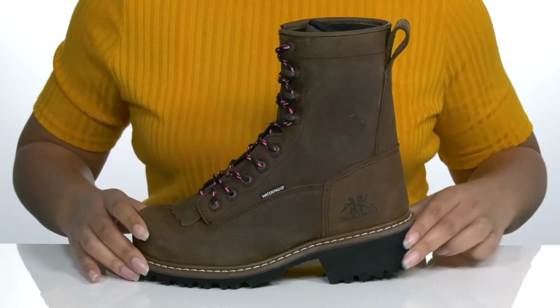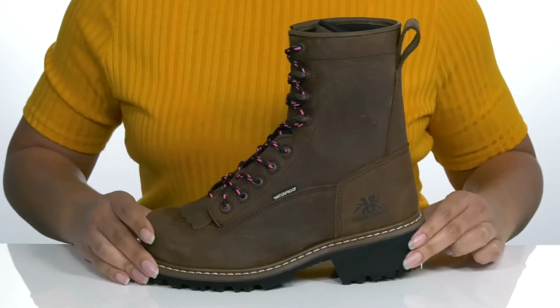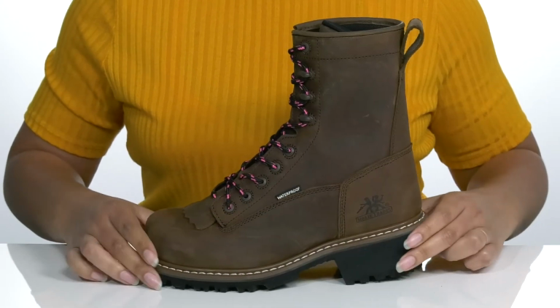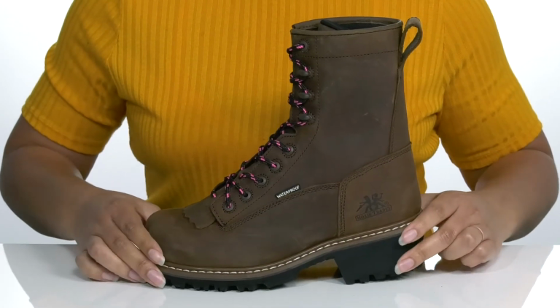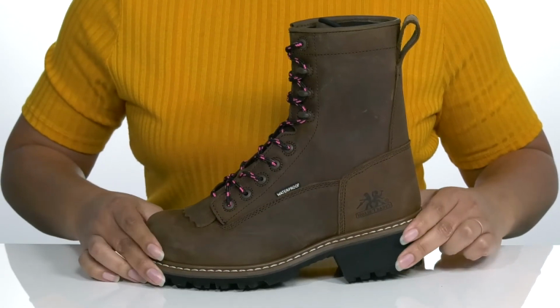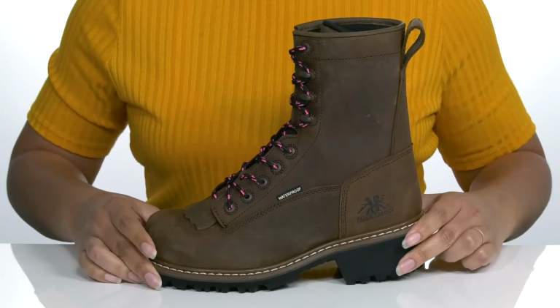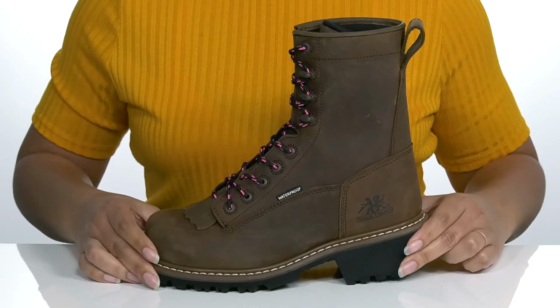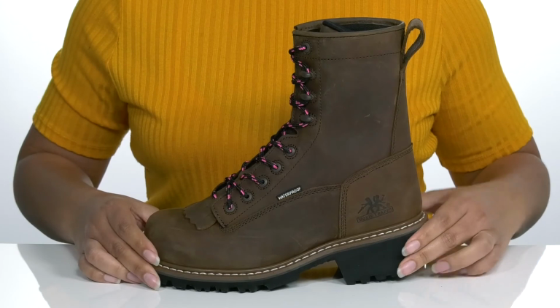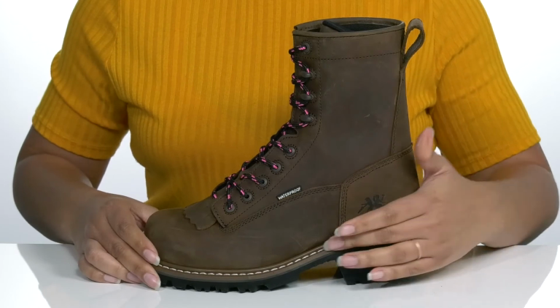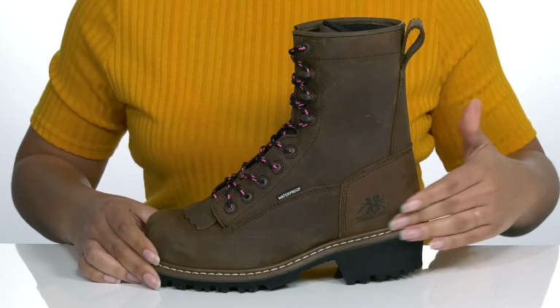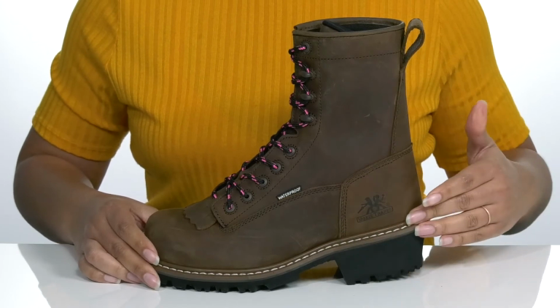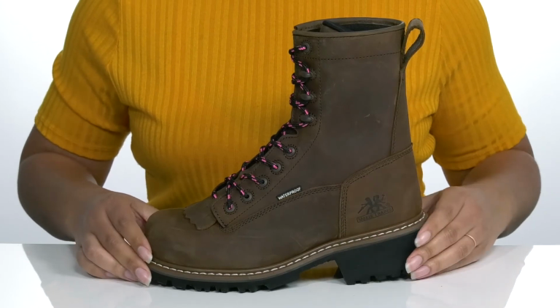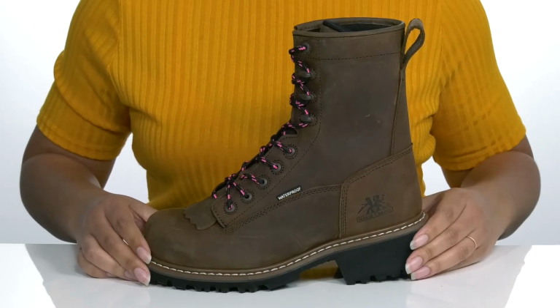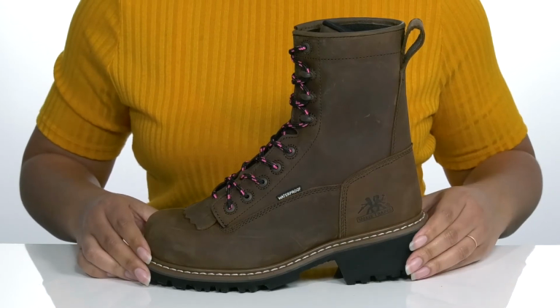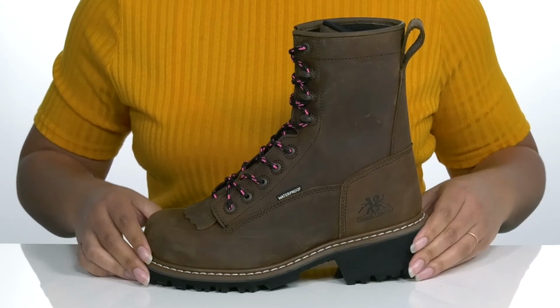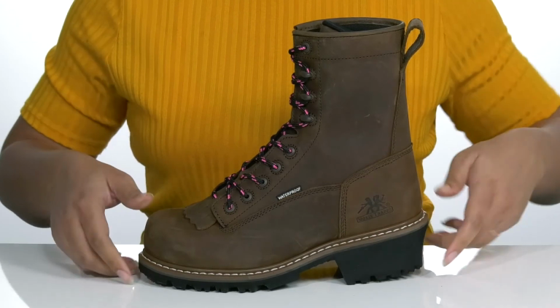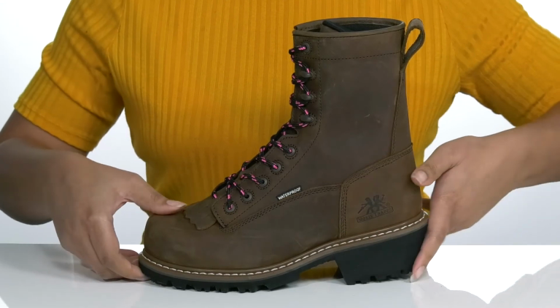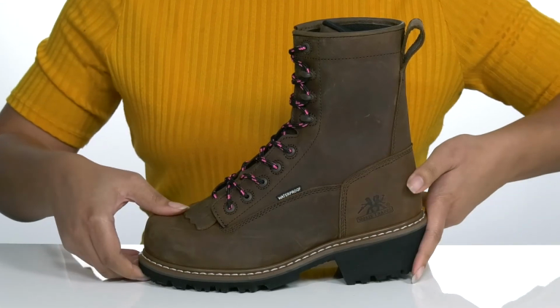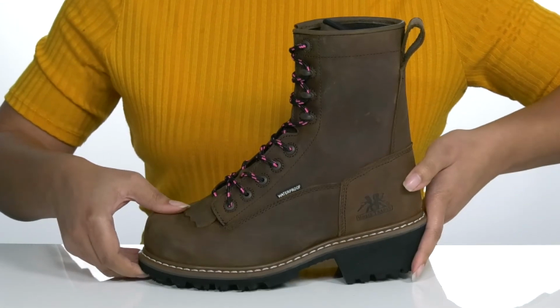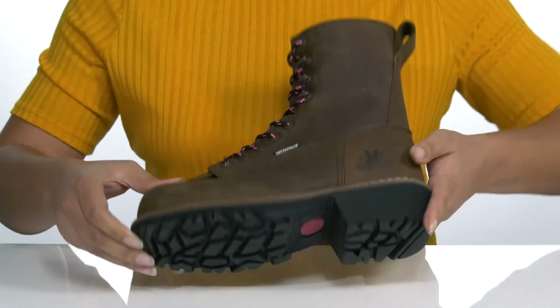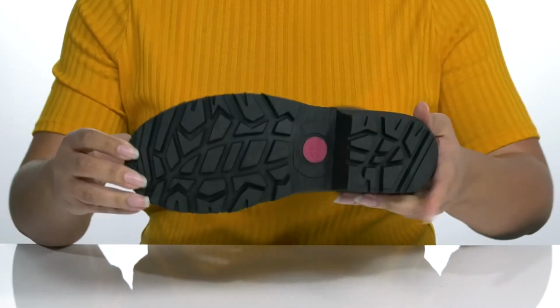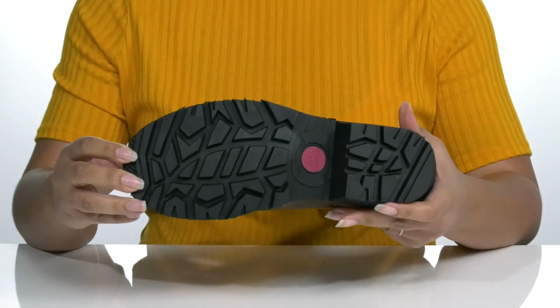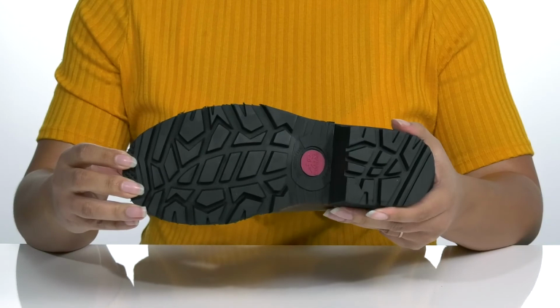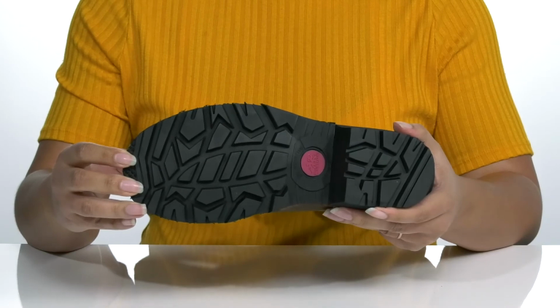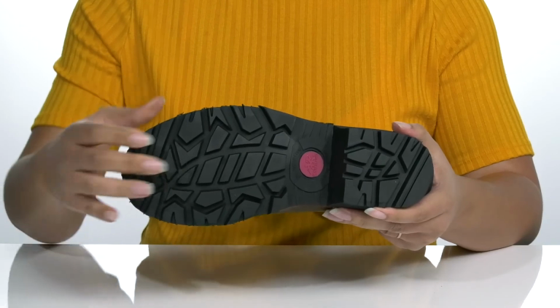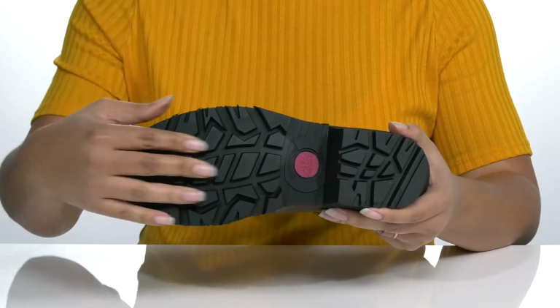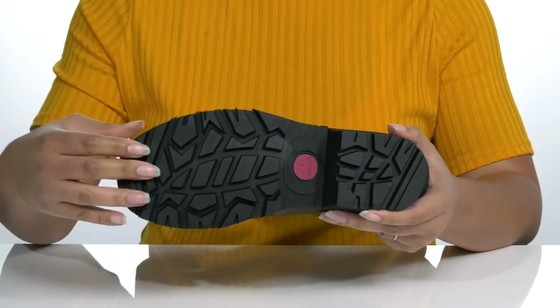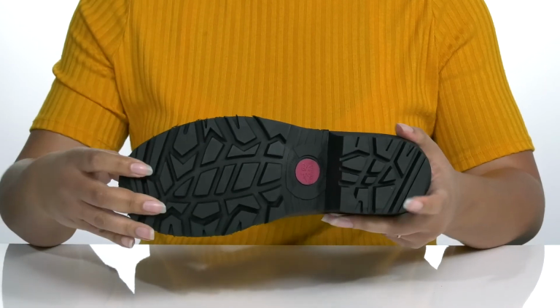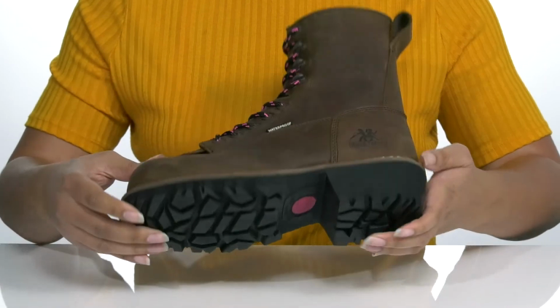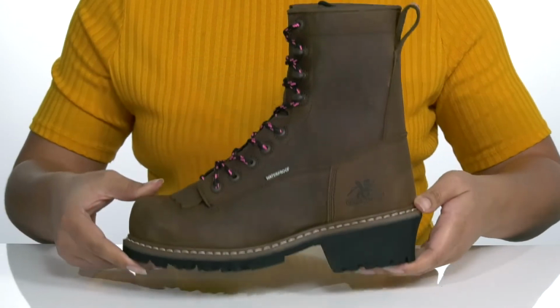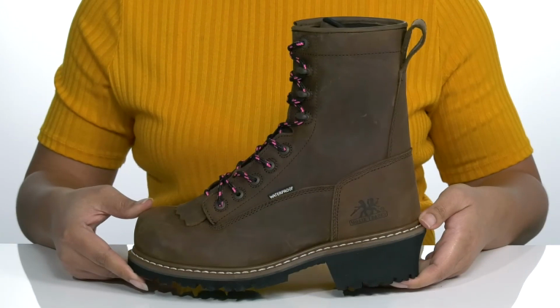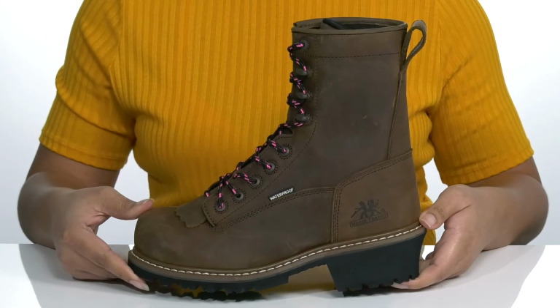The midsole has a very sturdy build that's made to last with reinforced stitching for durability, all on top of a high abrasion rubber outsole that has lugs to keep you stable on the job.